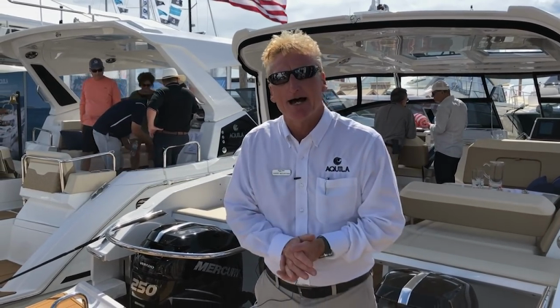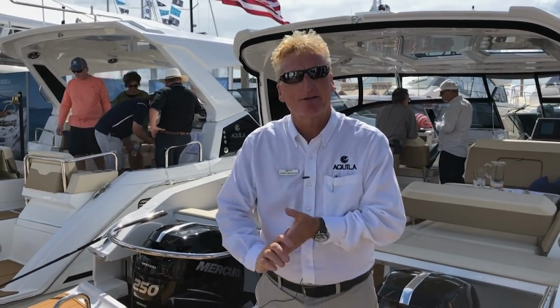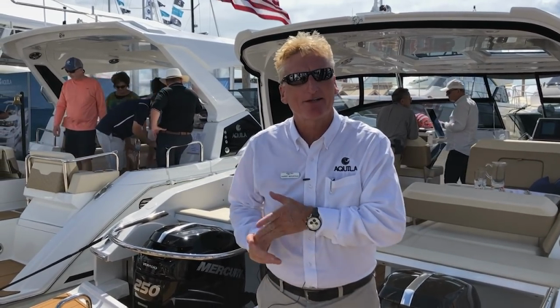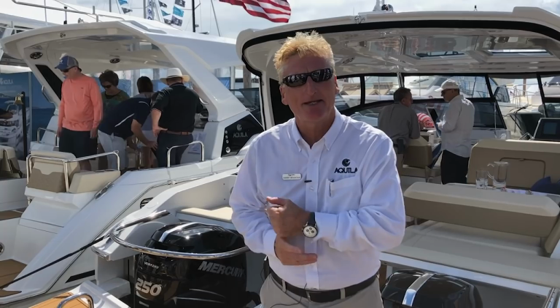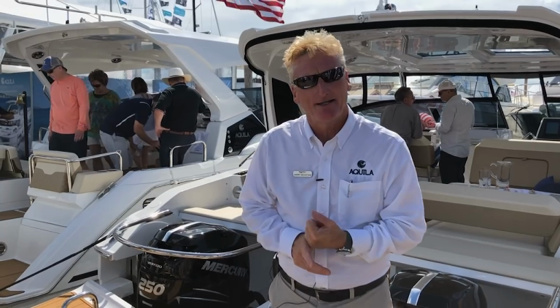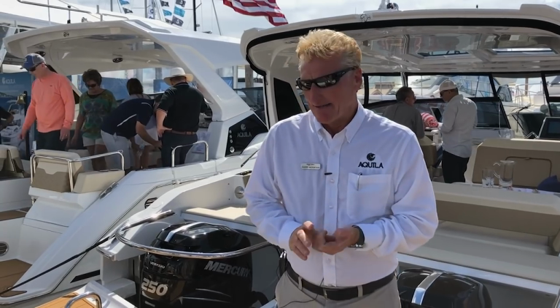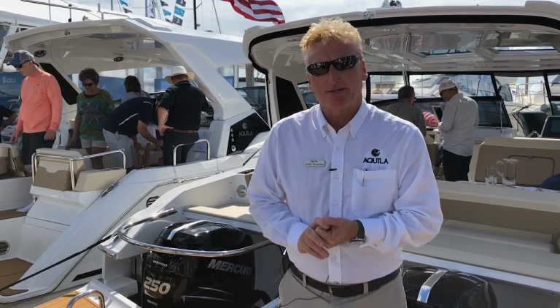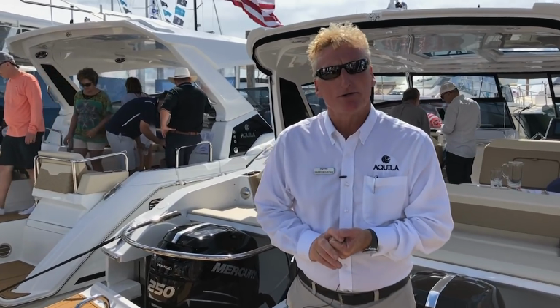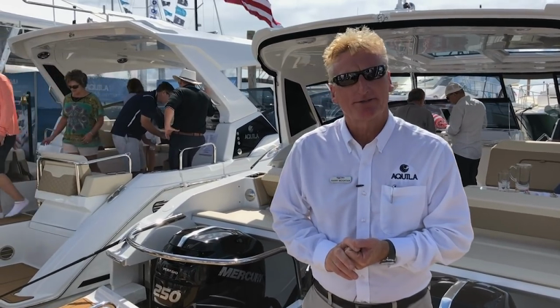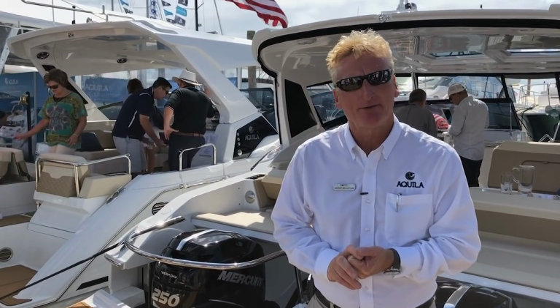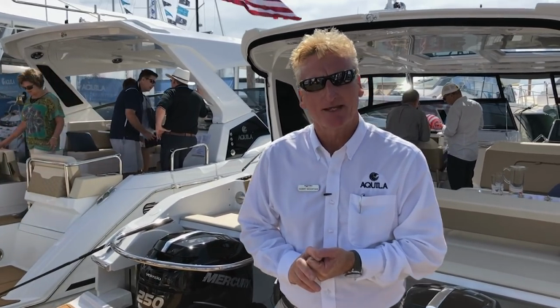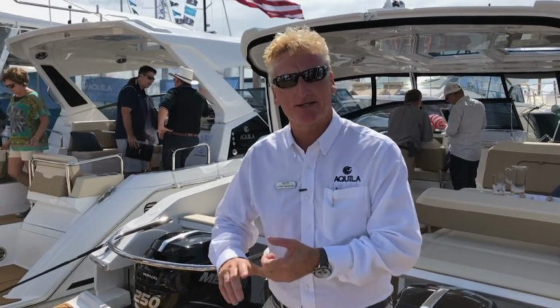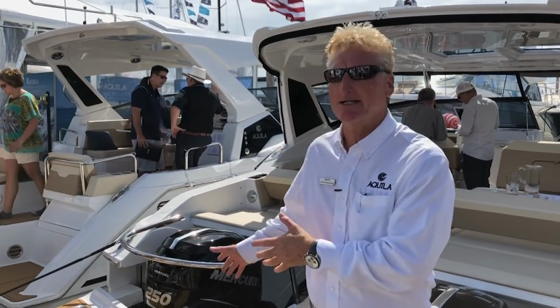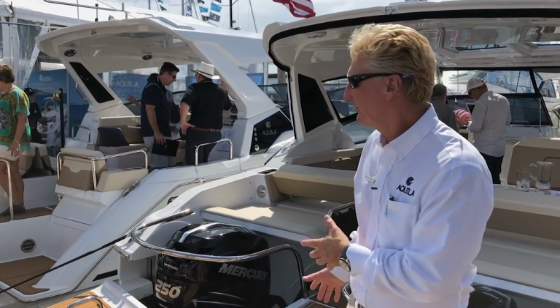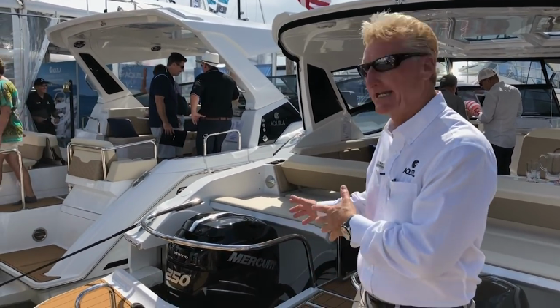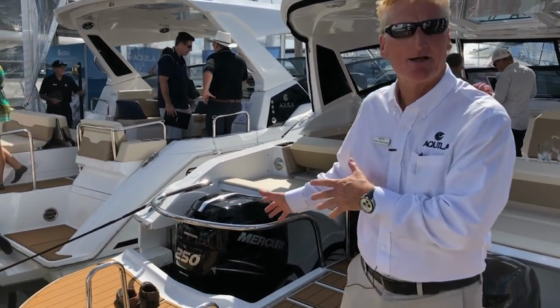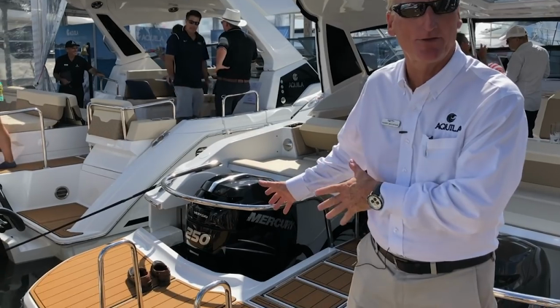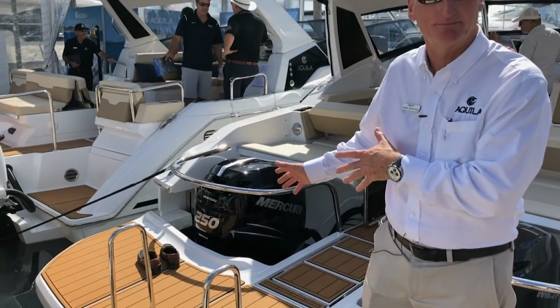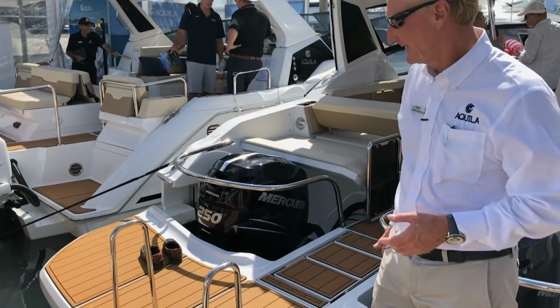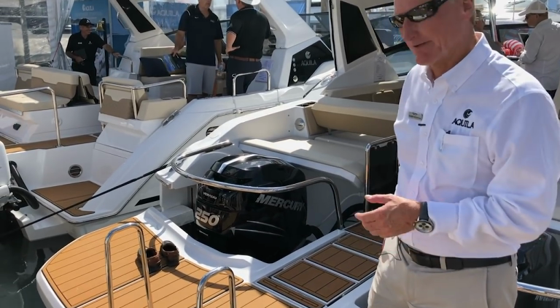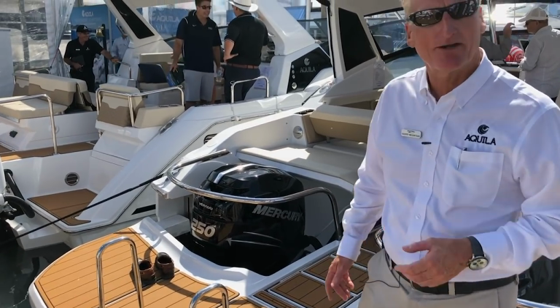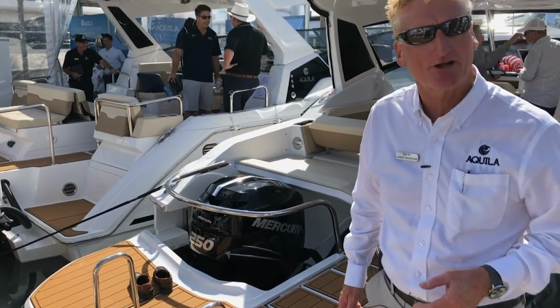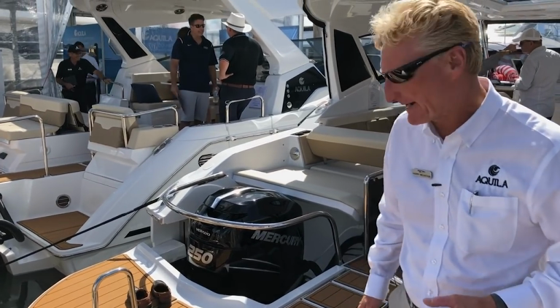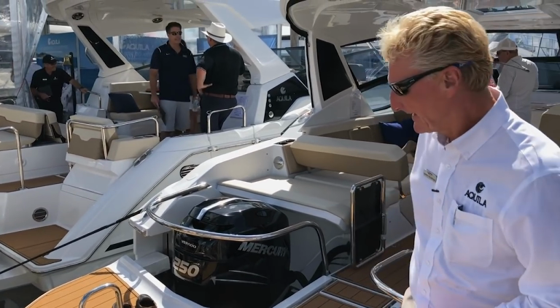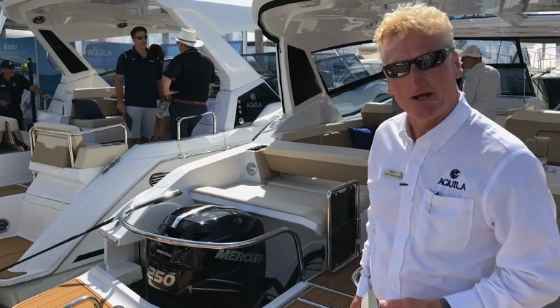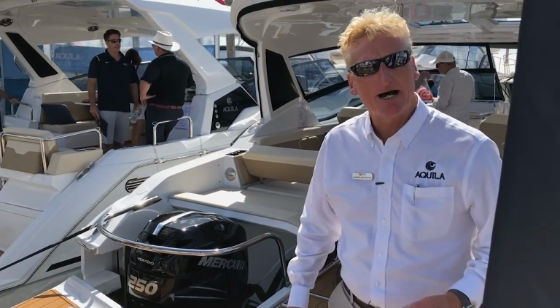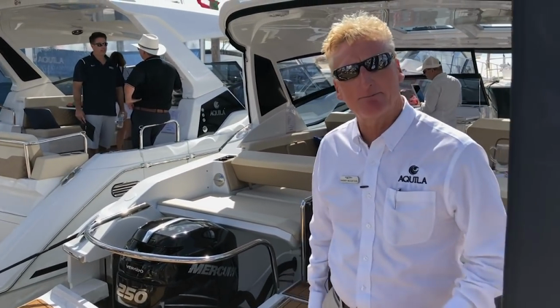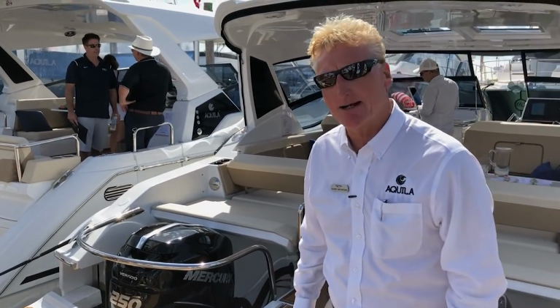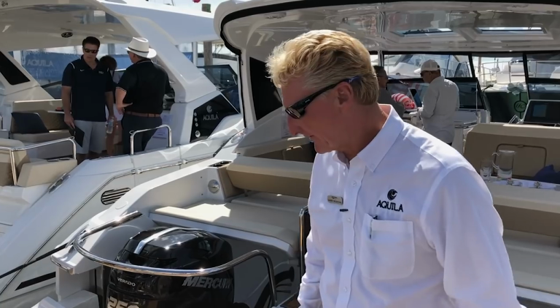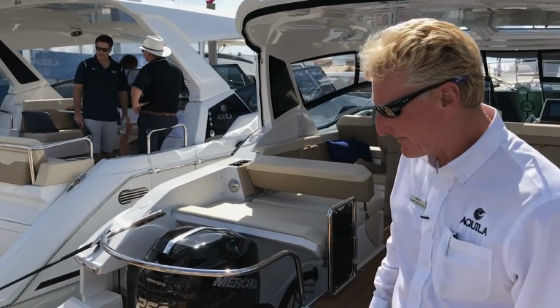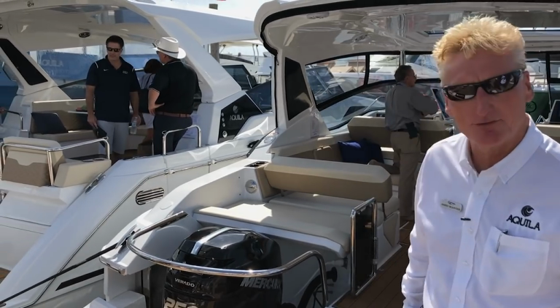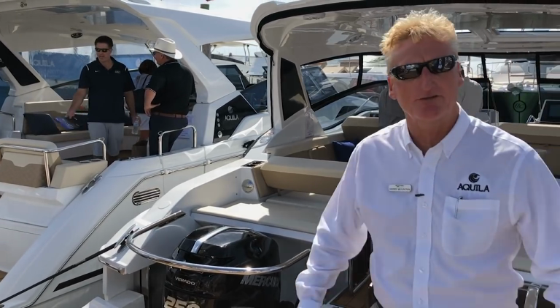I'm very excited to be making its world debut — the brand new Aquila 30, which we're very excited about. So come aboard, I'm going to show you some cool features.